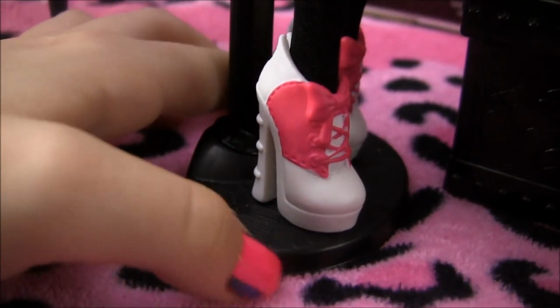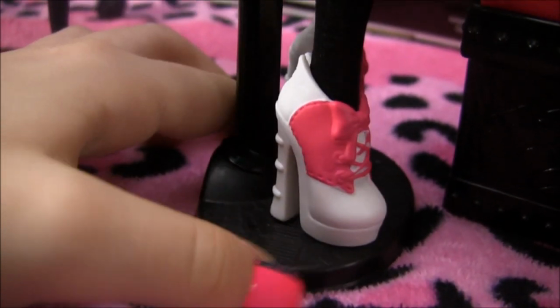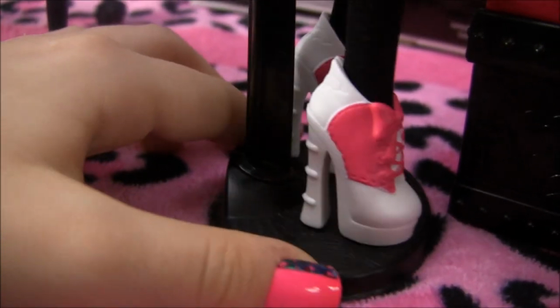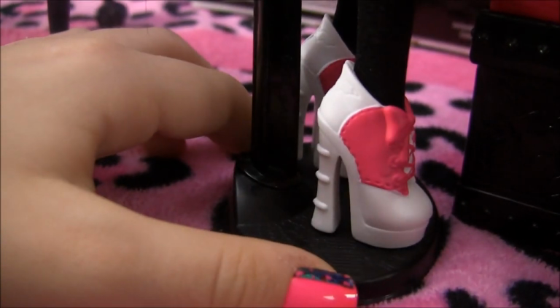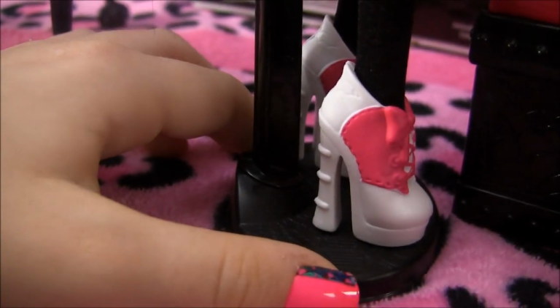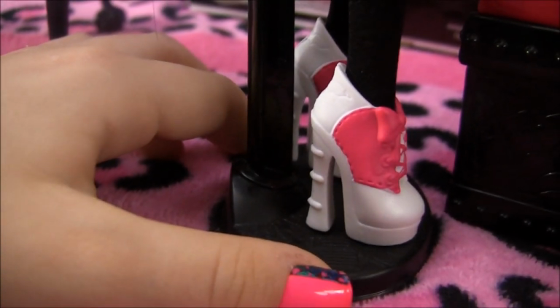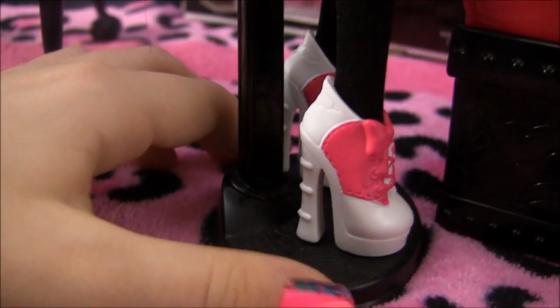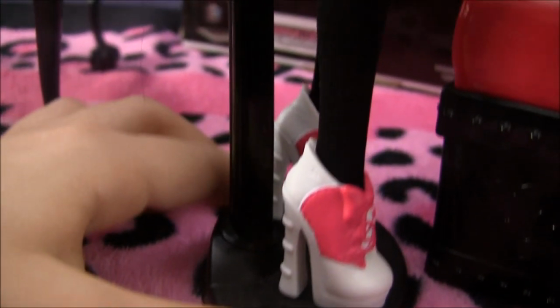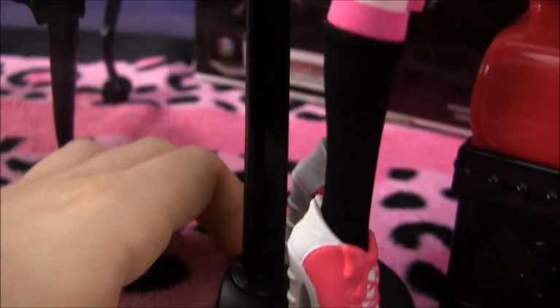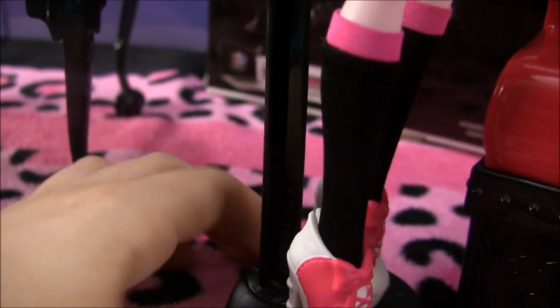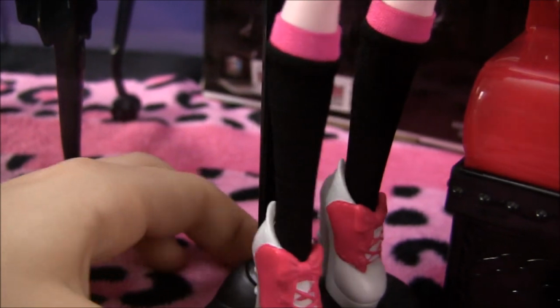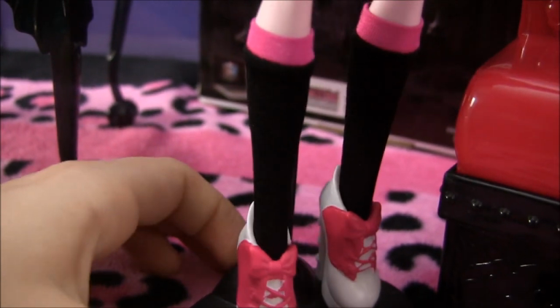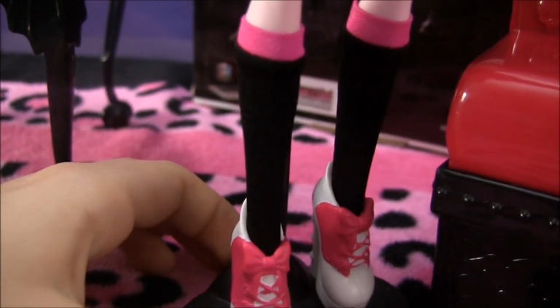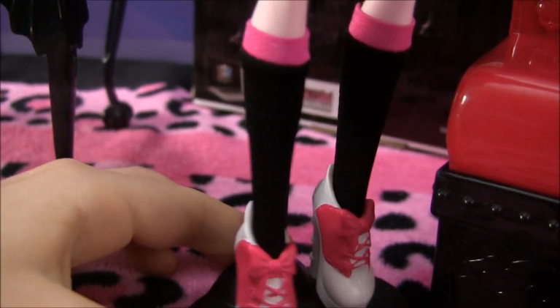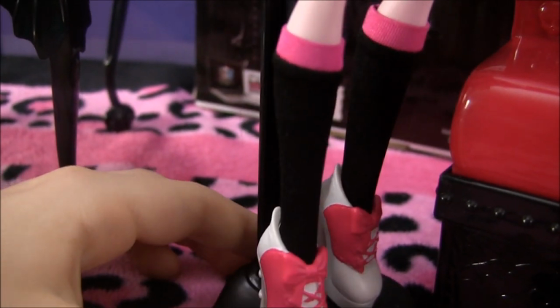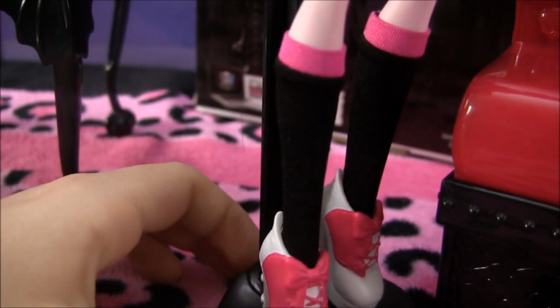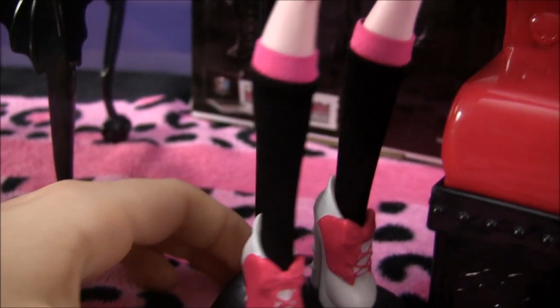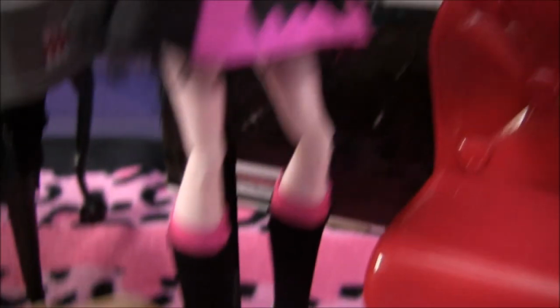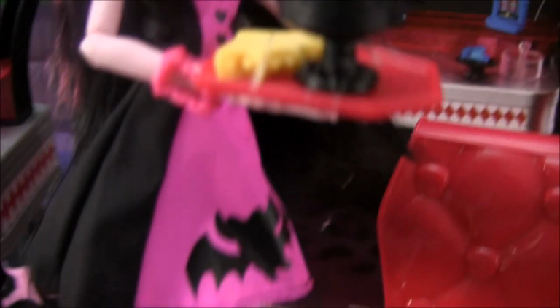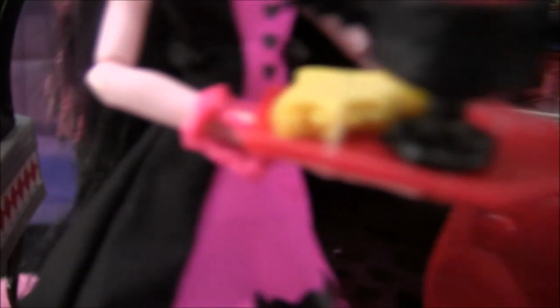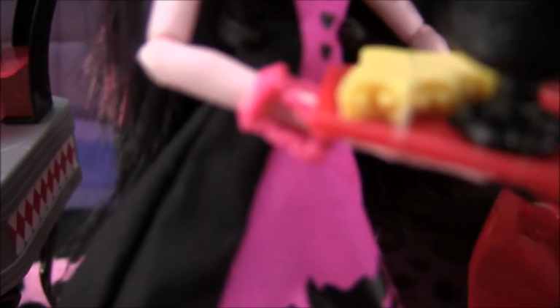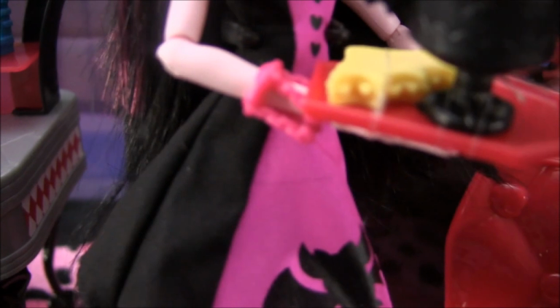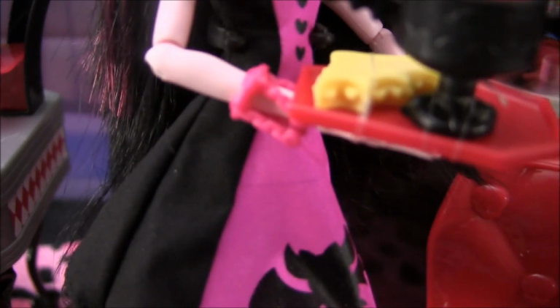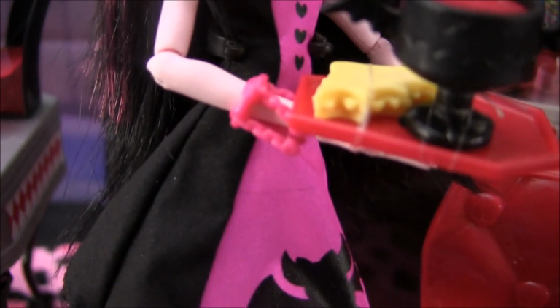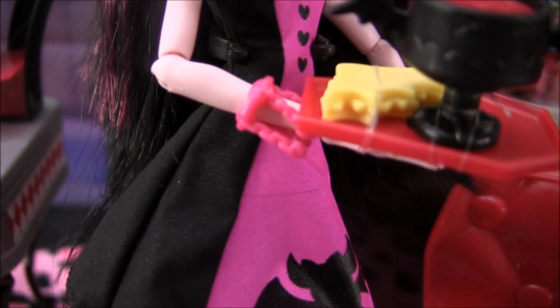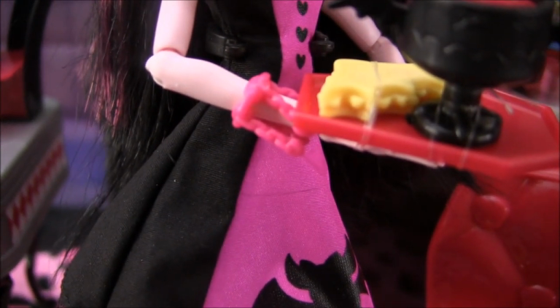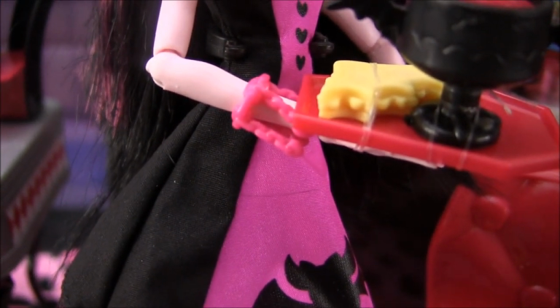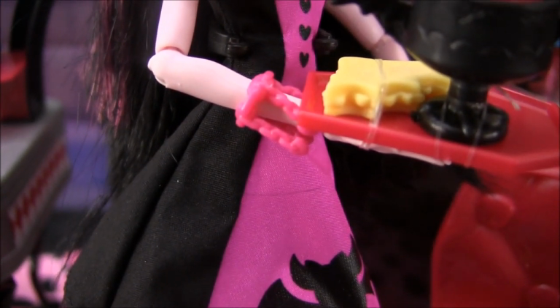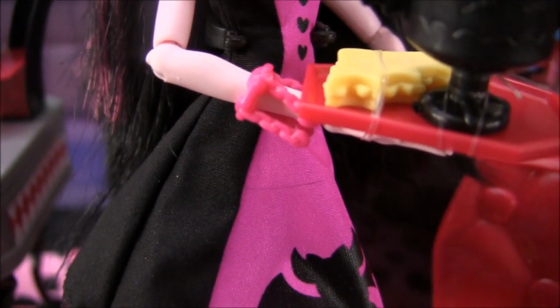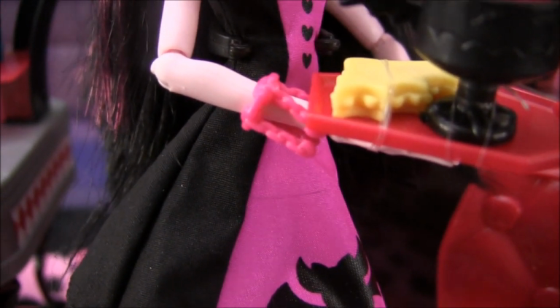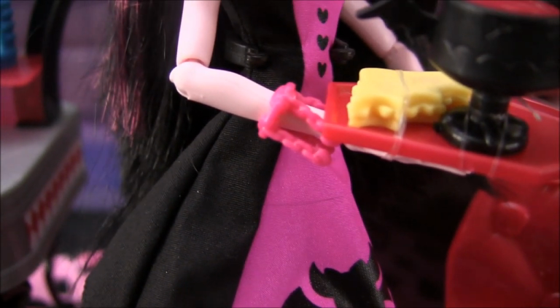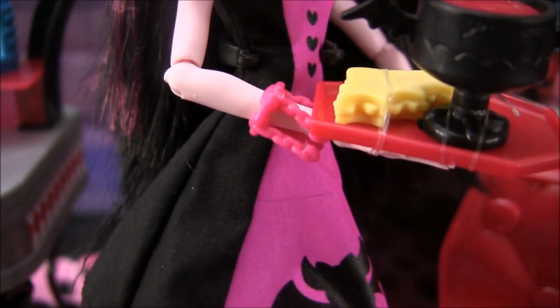She's got these really cute shoes that have little bows on them with ties. Check out the heel, and the cute knee-high socks — well, almost knee-high socks. I almost forgot to mention her awesome bracelet; there are little chains and hearts on it. It's pretty sick.